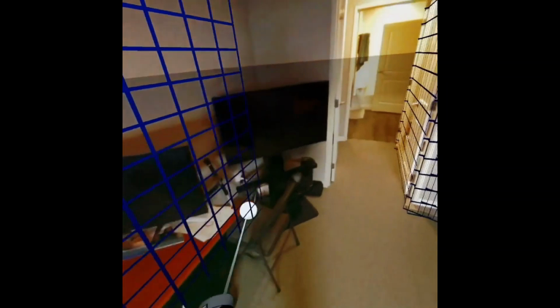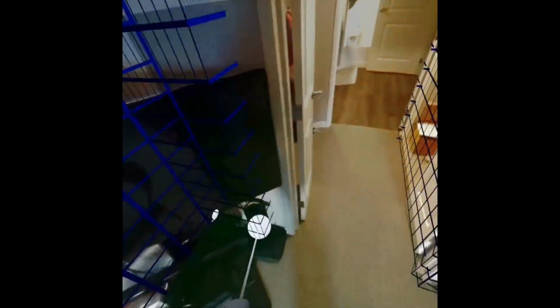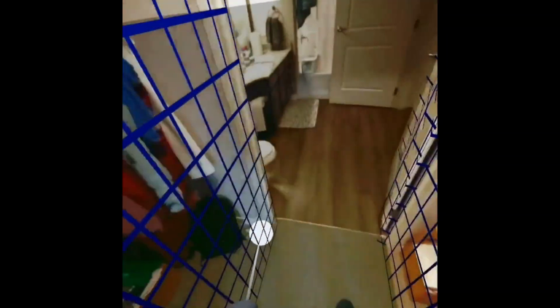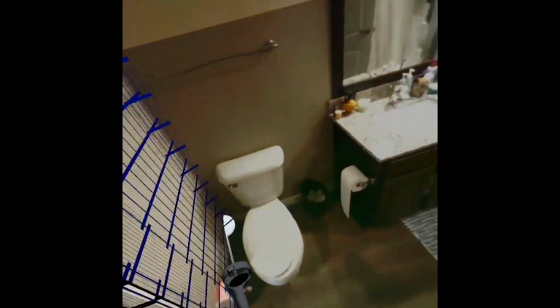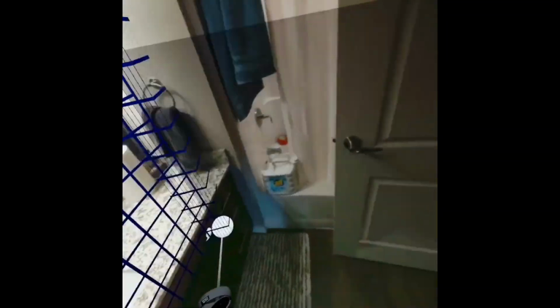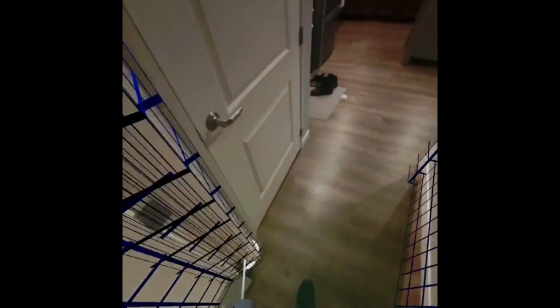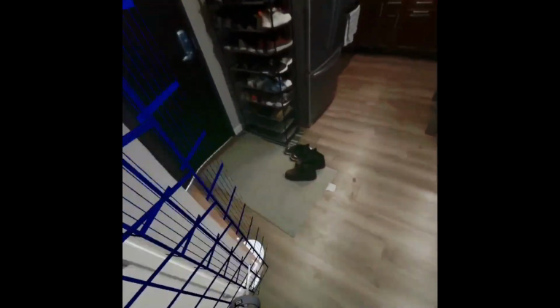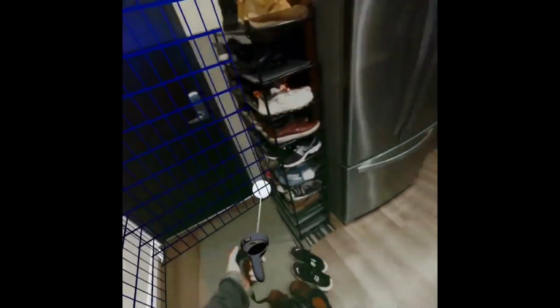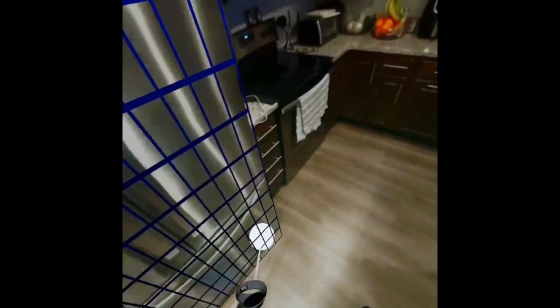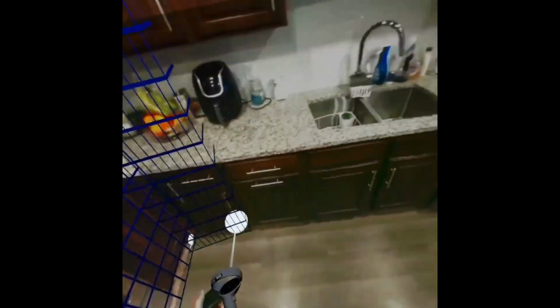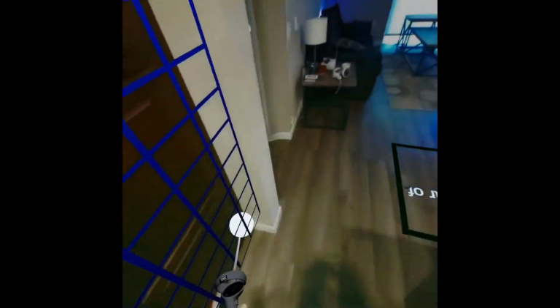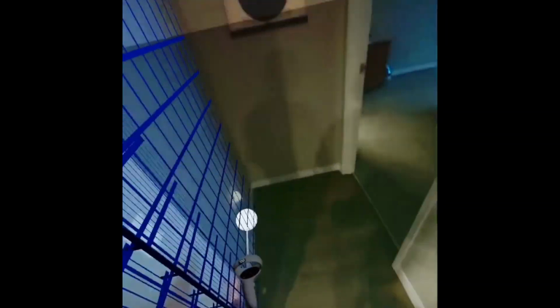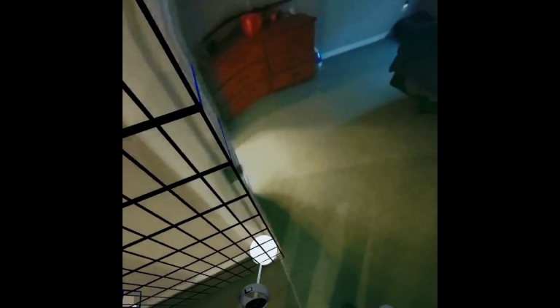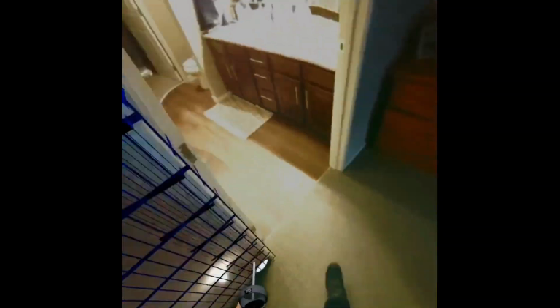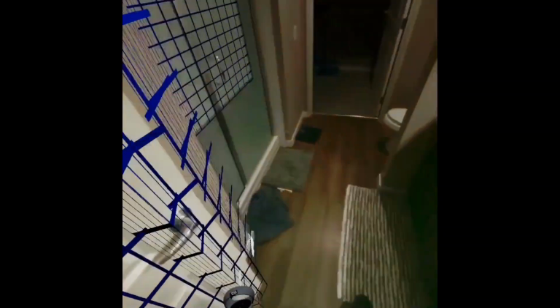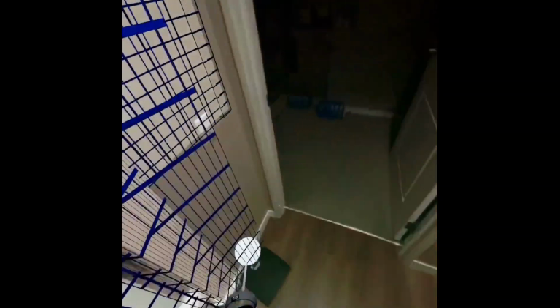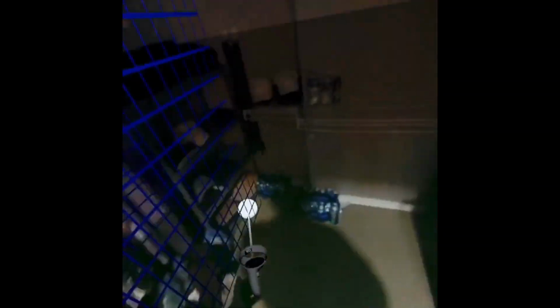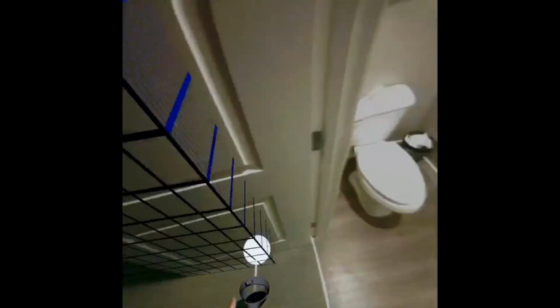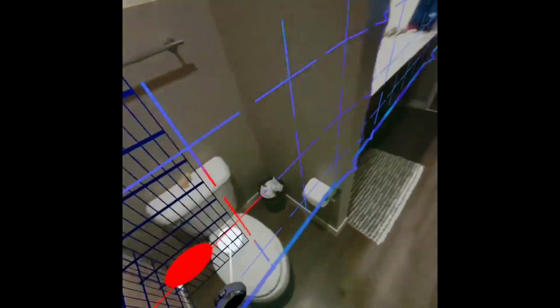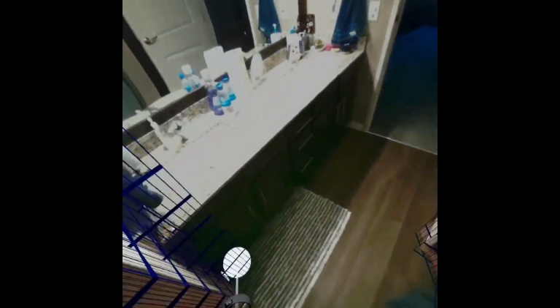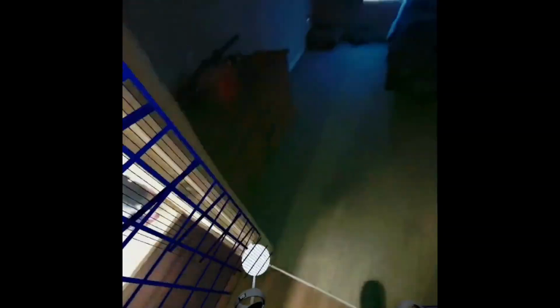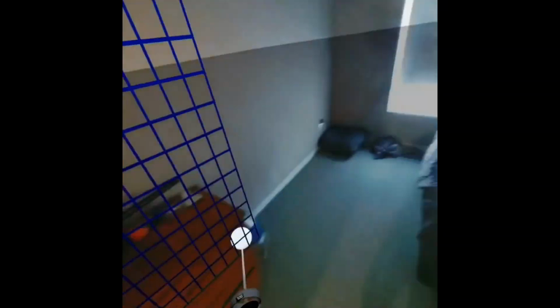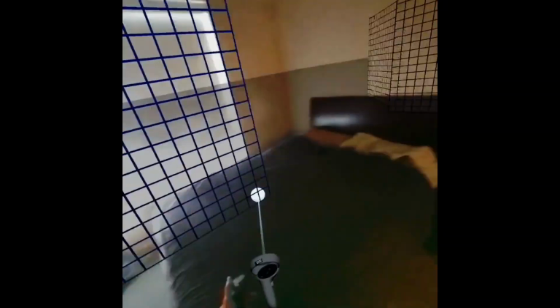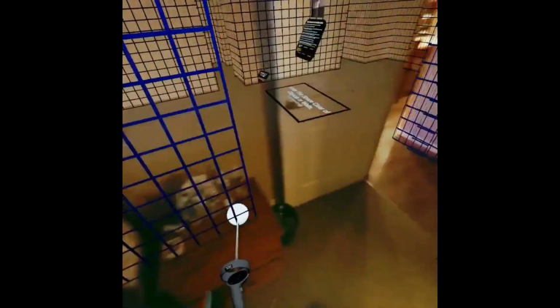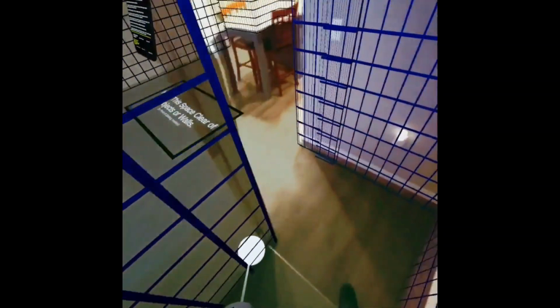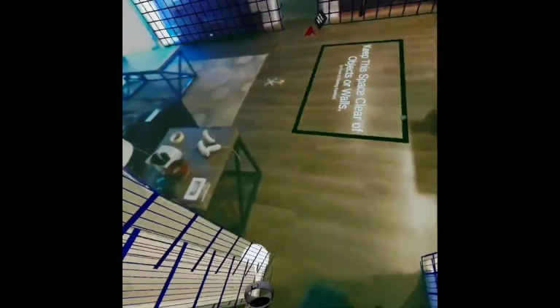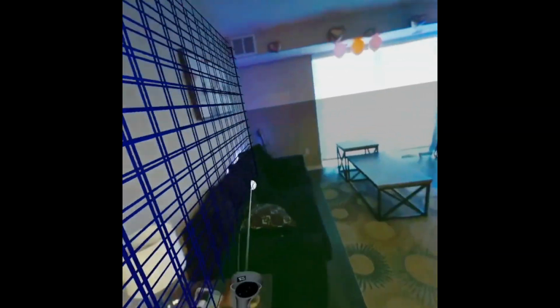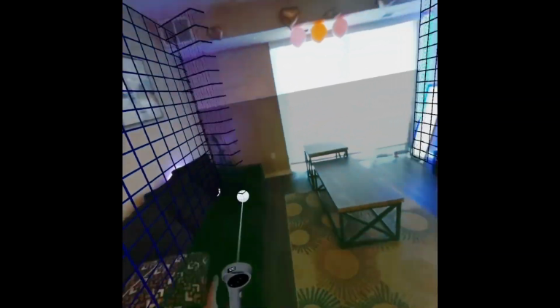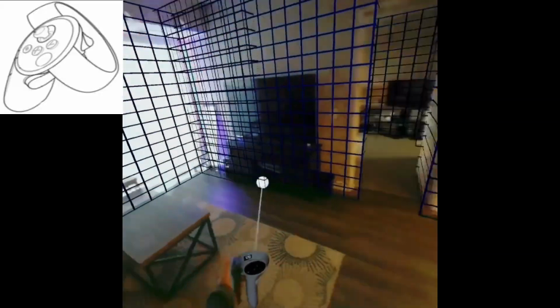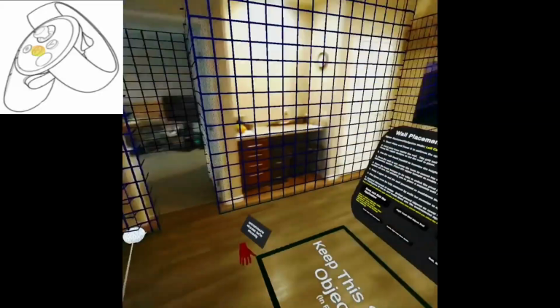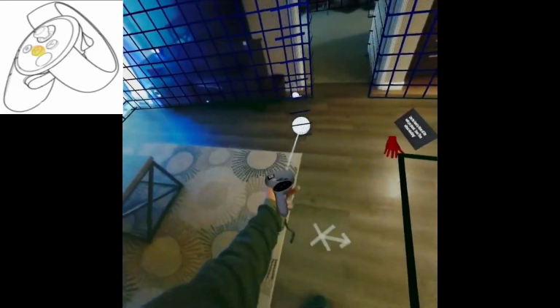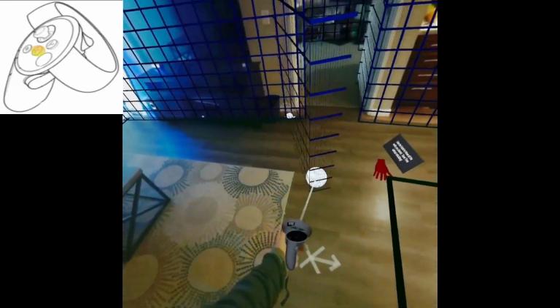When mapping the walls, the most important step is to make sure that there are no gaps in the wall leading to the outside. The player must be fully enclosed in their play space. Press X to finish.